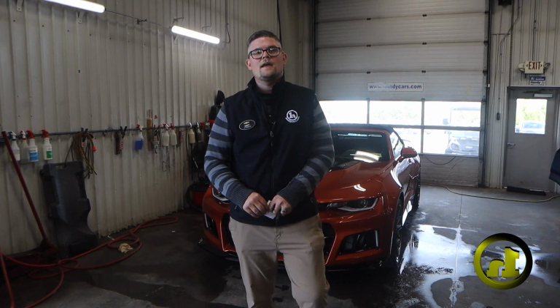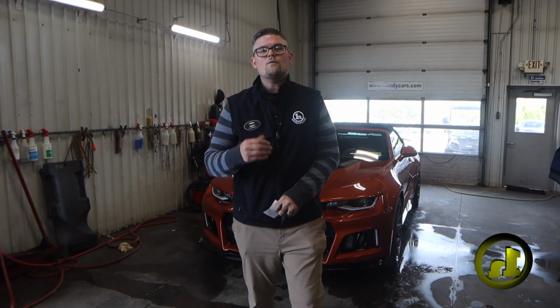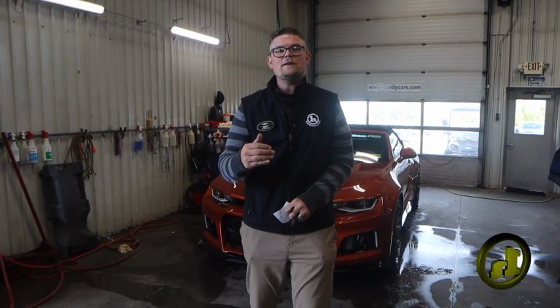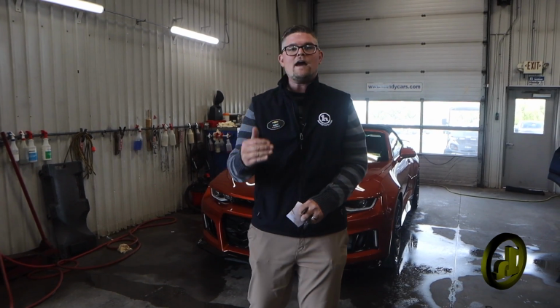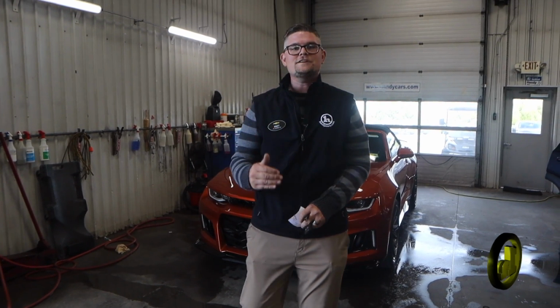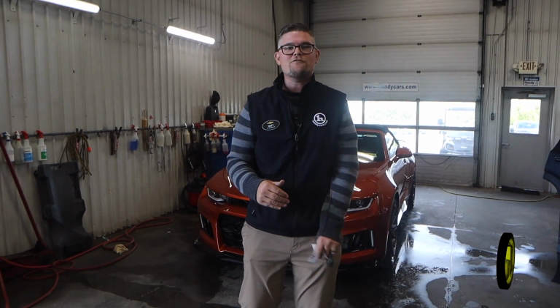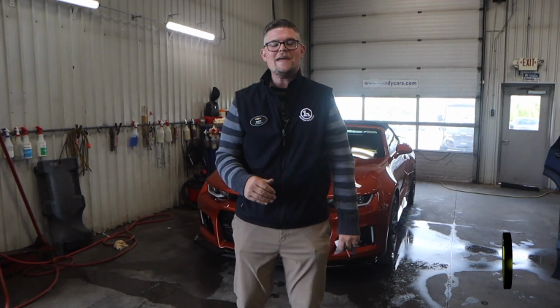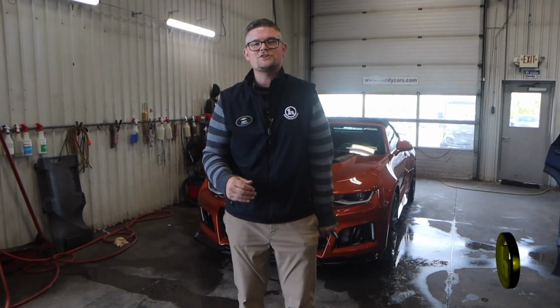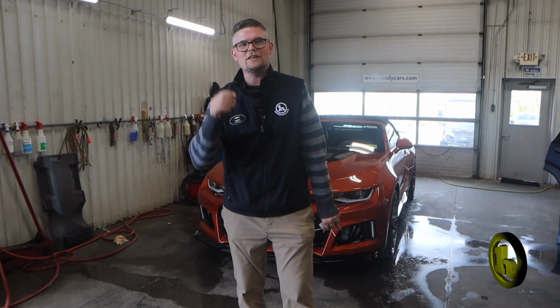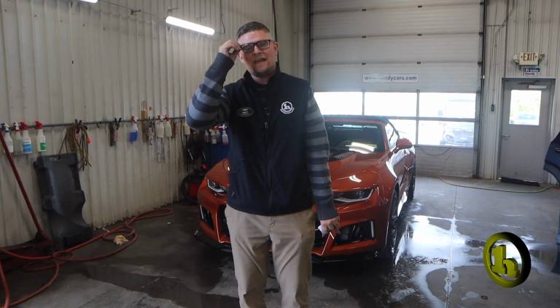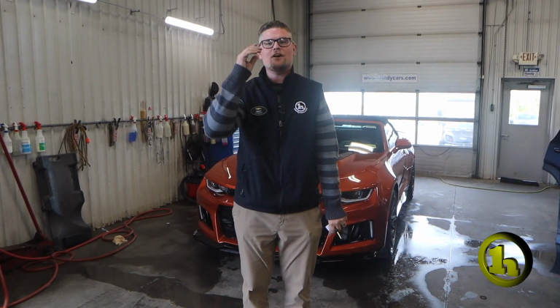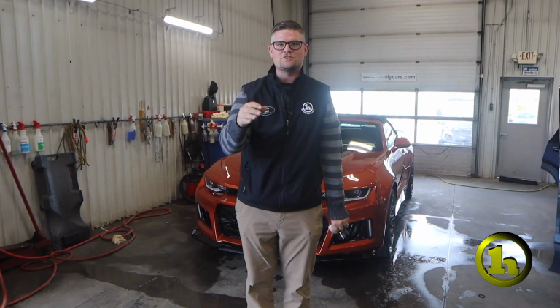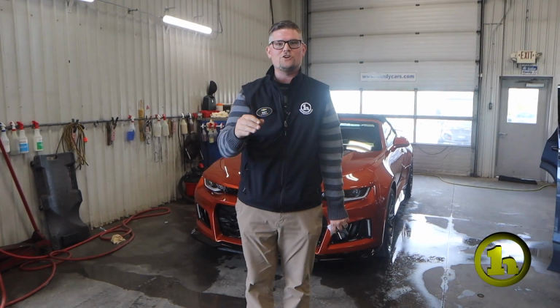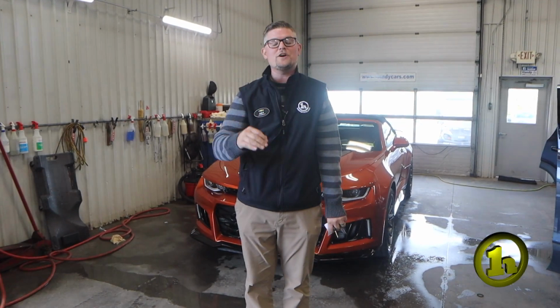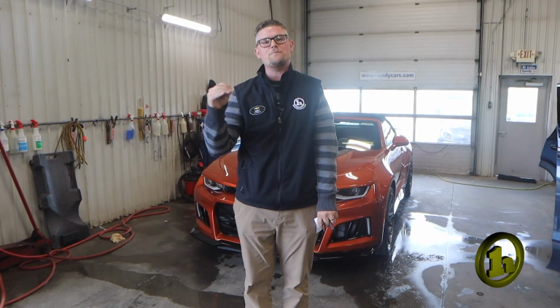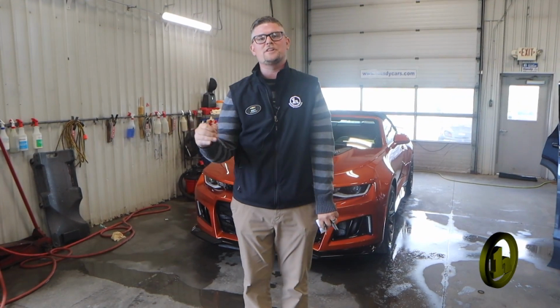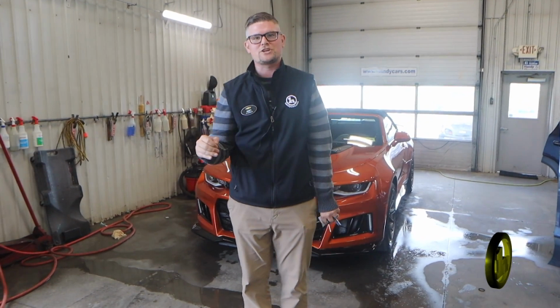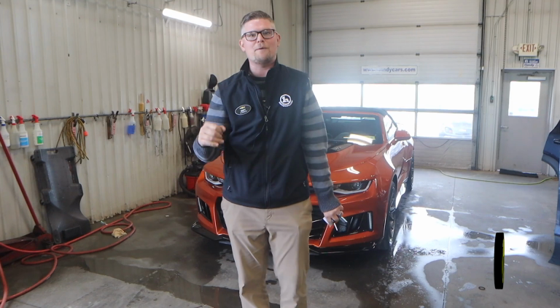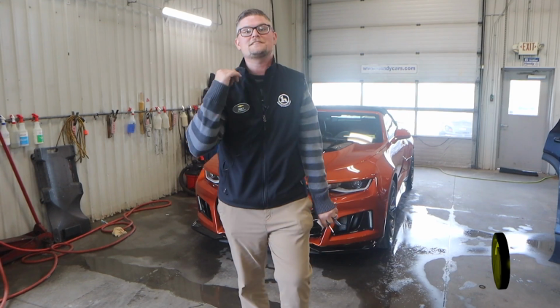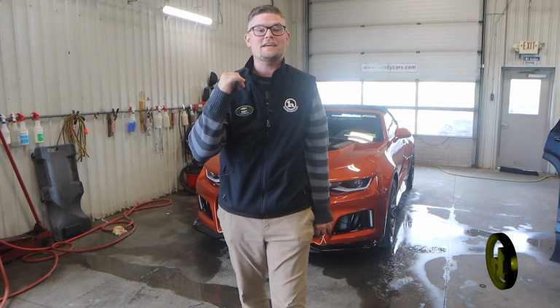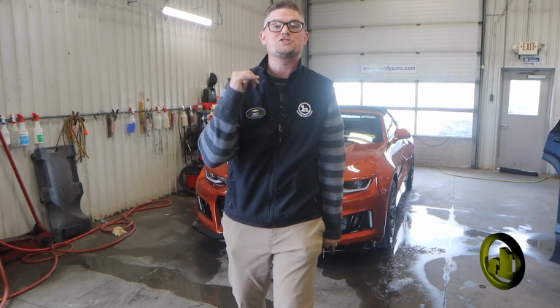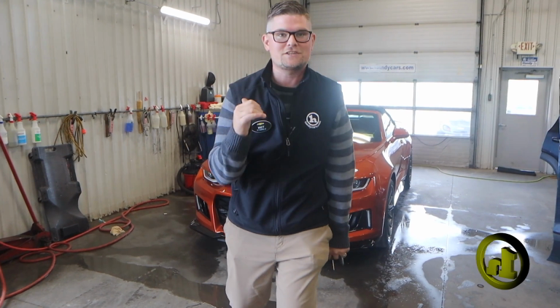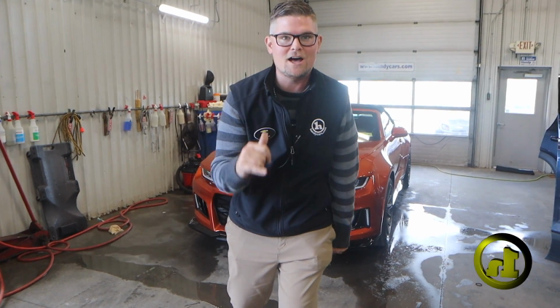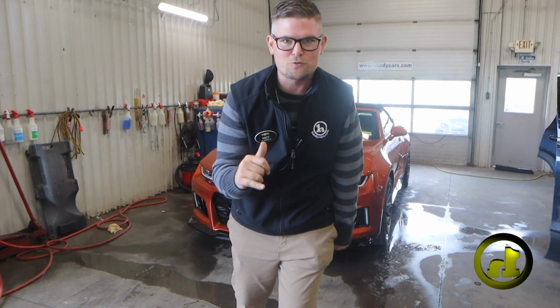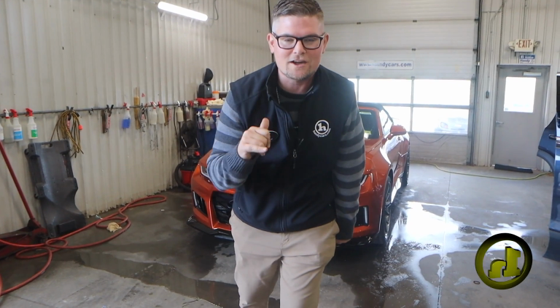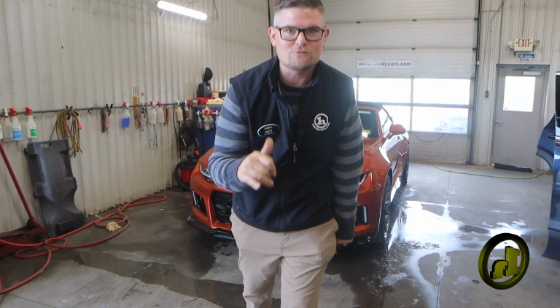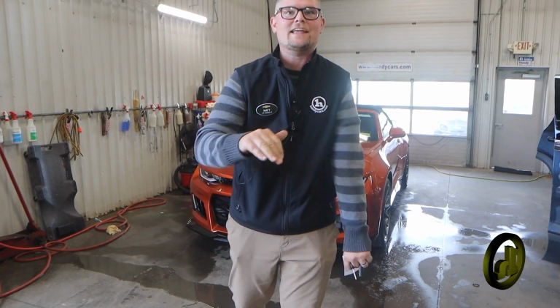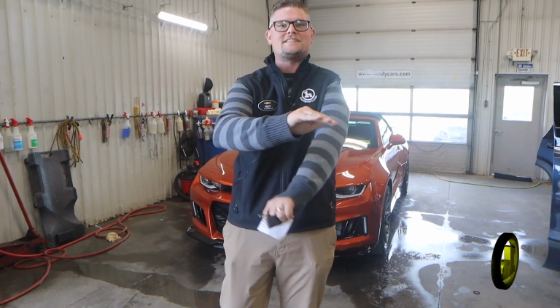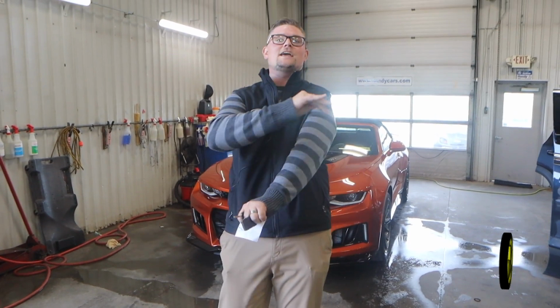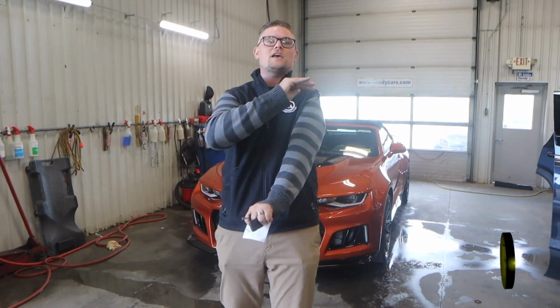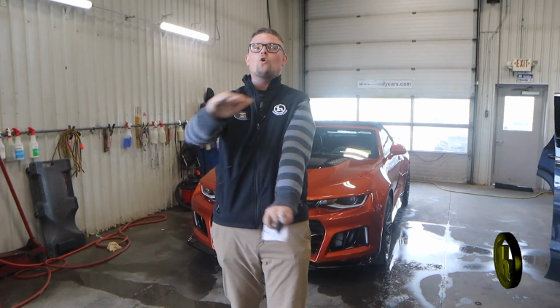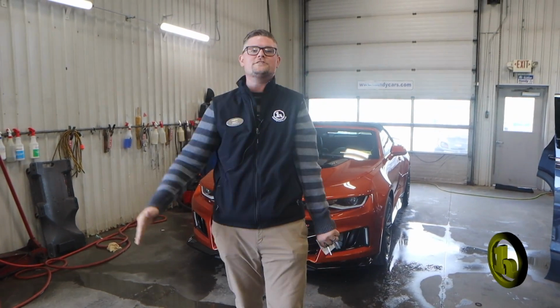Hey Wayne, Matt Artis here from Handy Chevrolet. Sorry it's a little noisy but we're in the shop. This thing has just come off the recon rack — this thing is gorgeous.